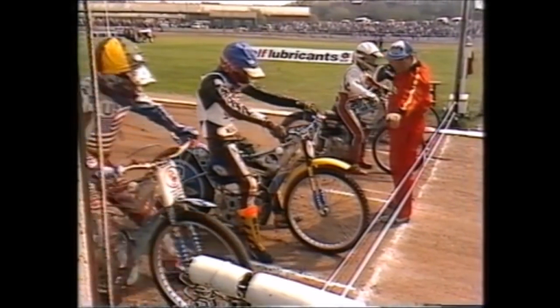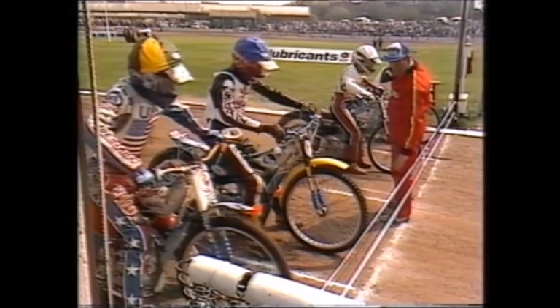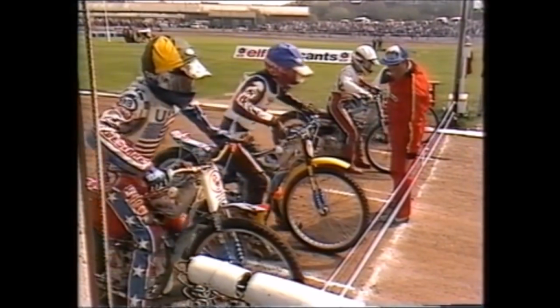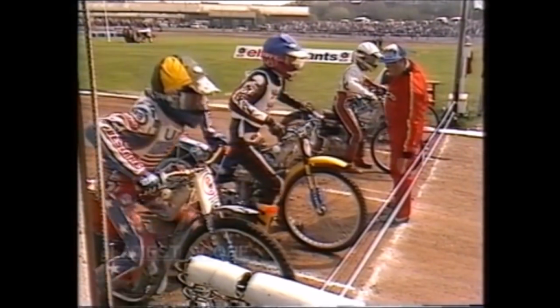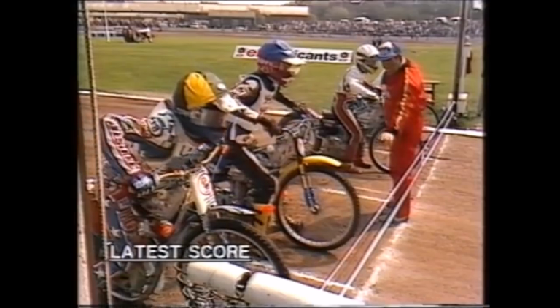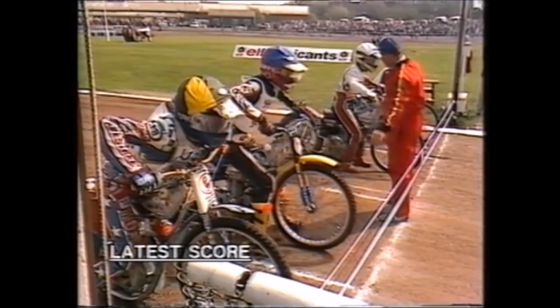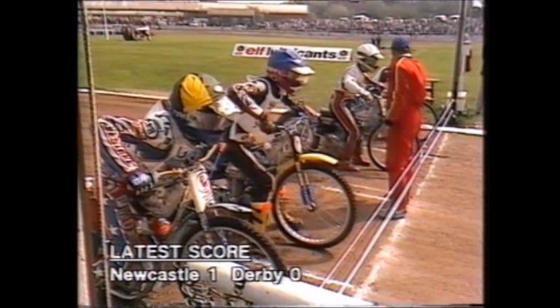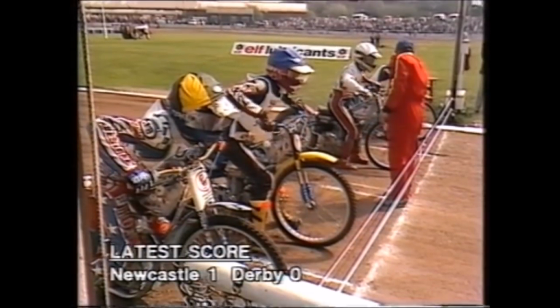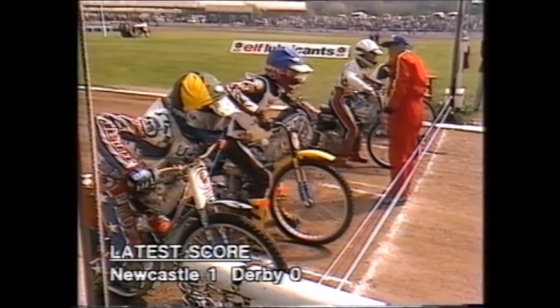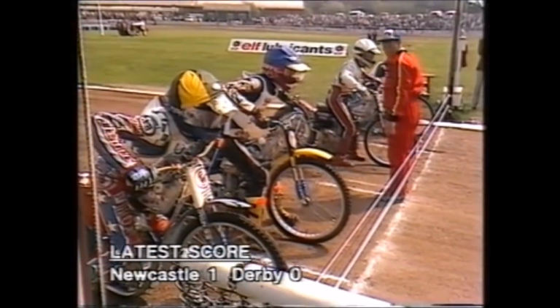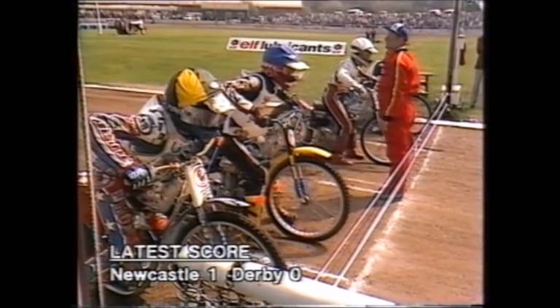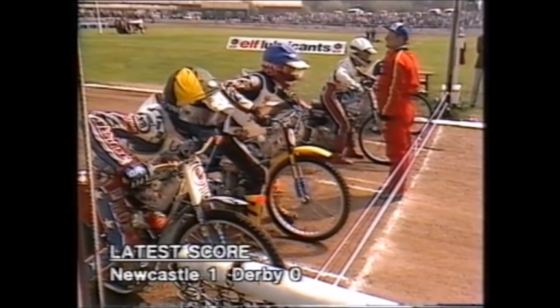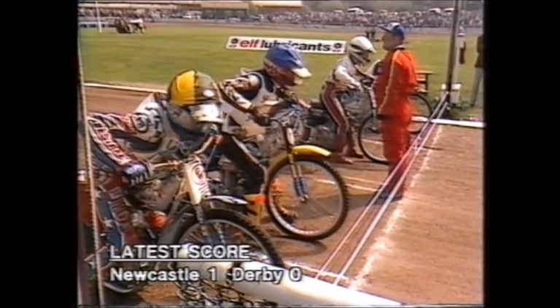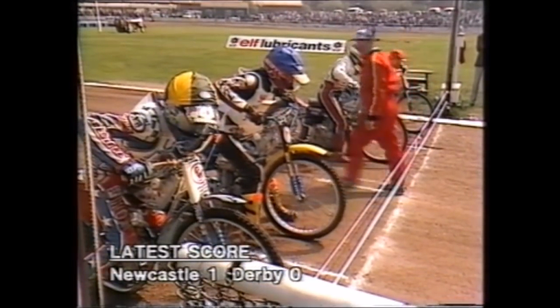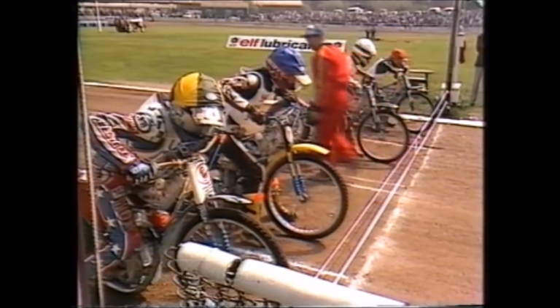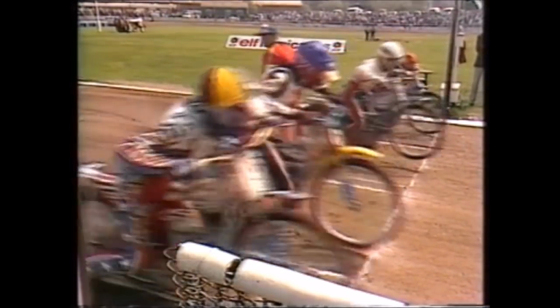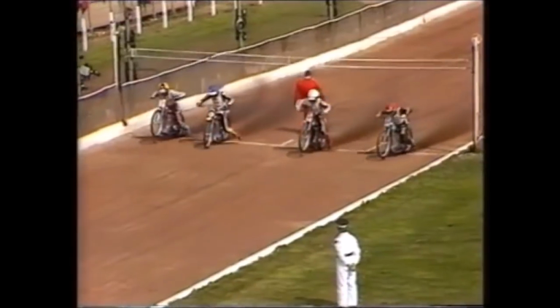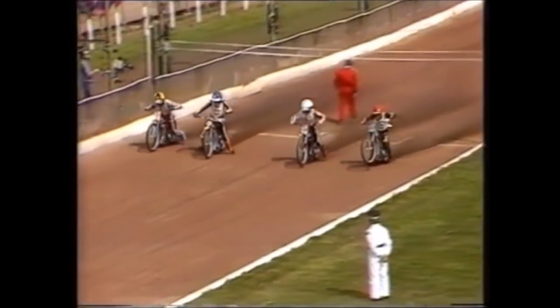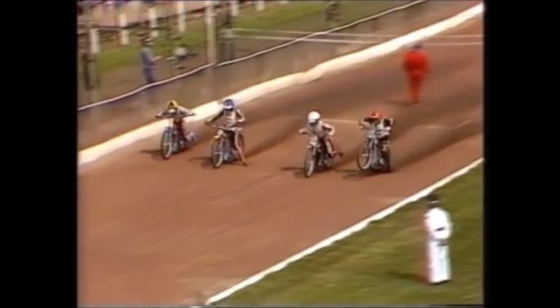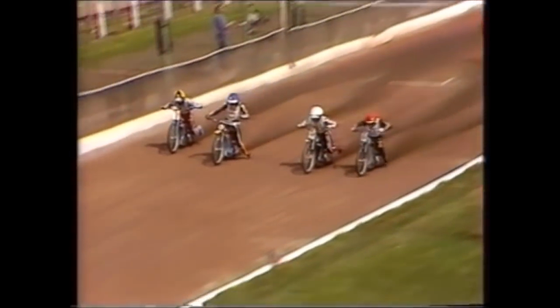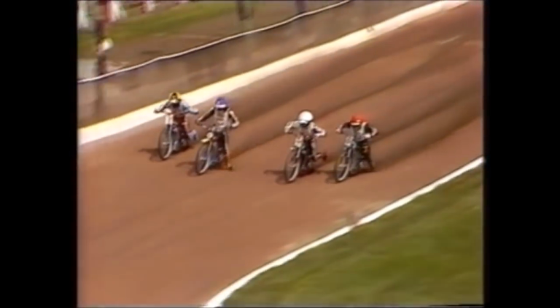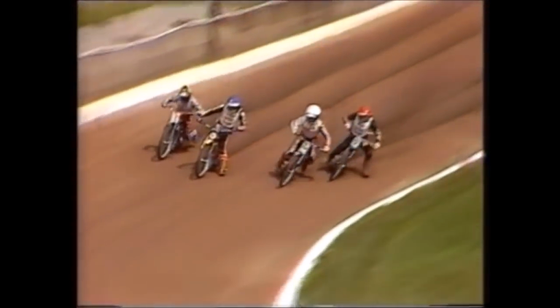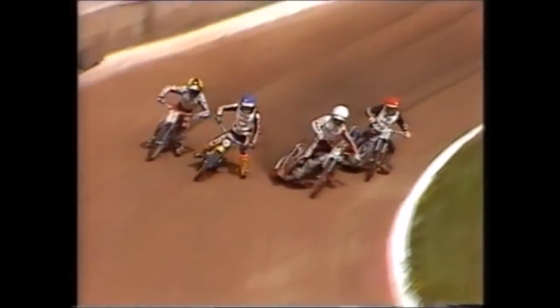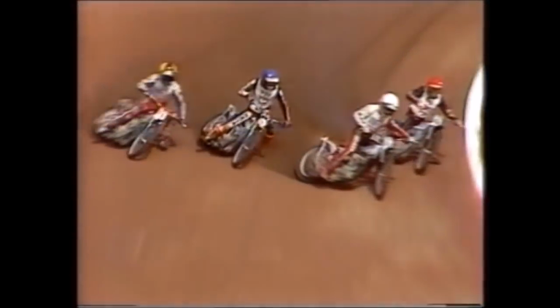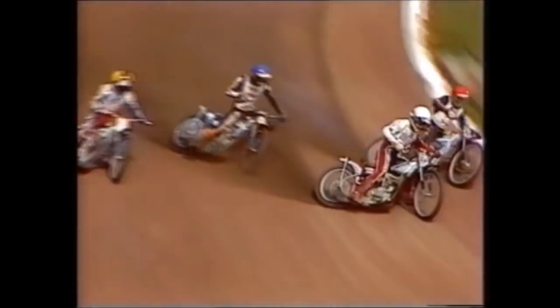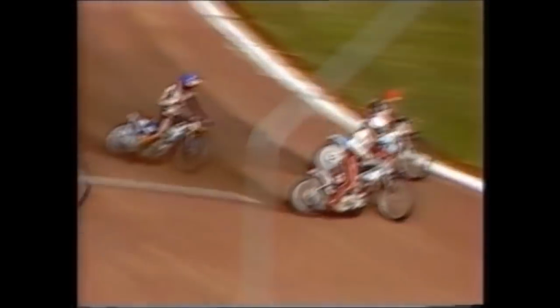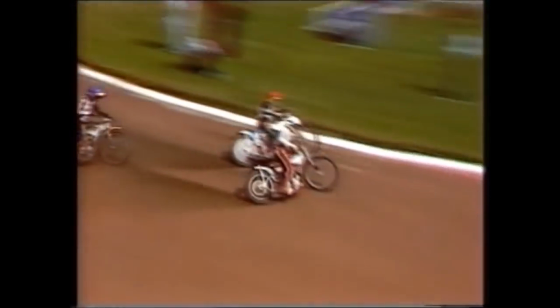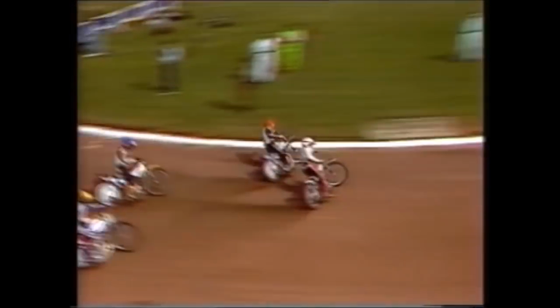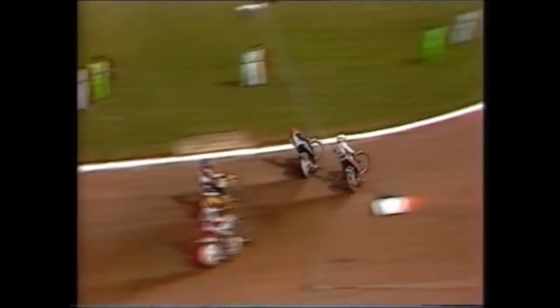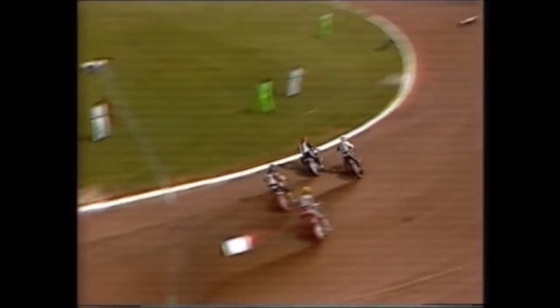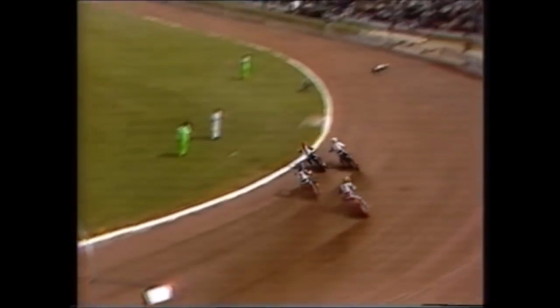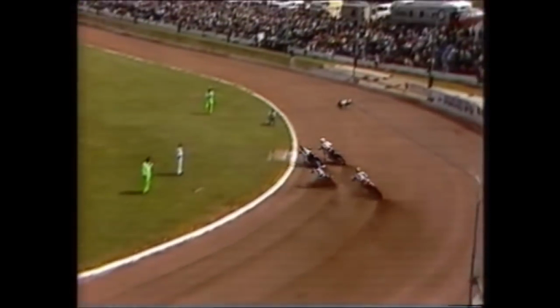When the green light's on they're under starting orders and the tapes will go. Into the first corner, it looks like Schwartz — Schwartz hits the front. Schwartz and Morton together, who will level out in front?